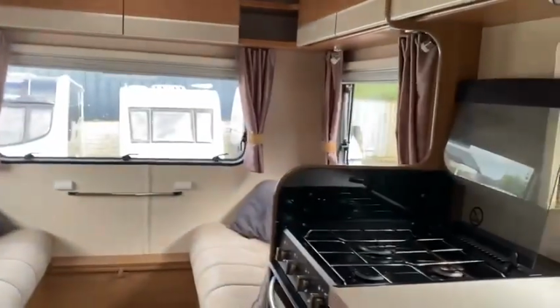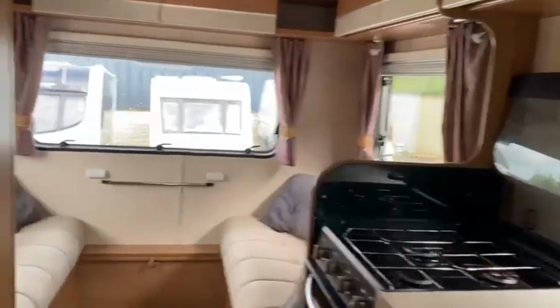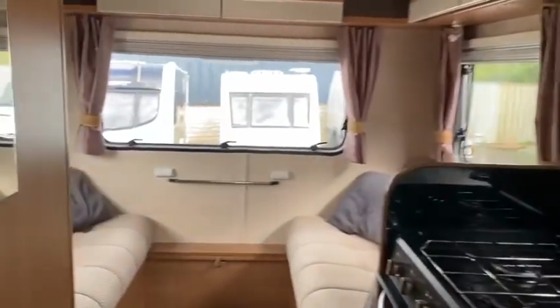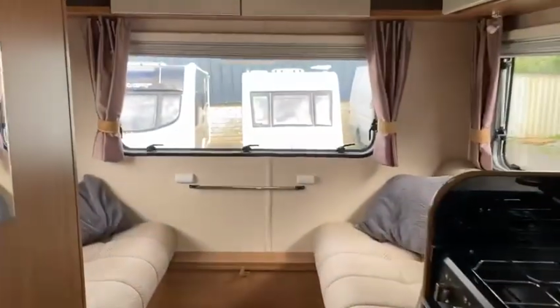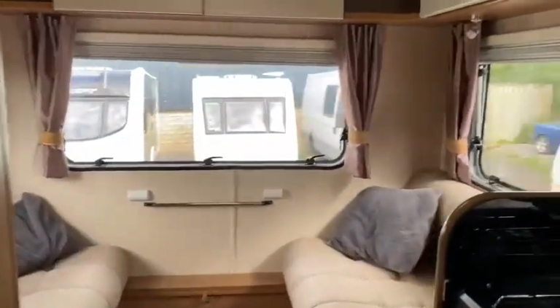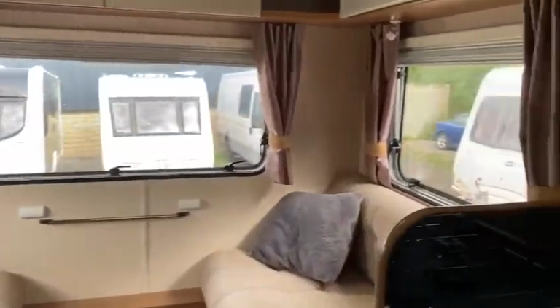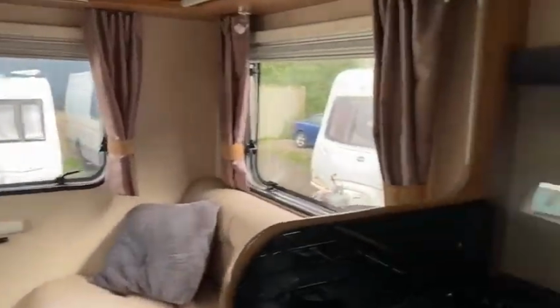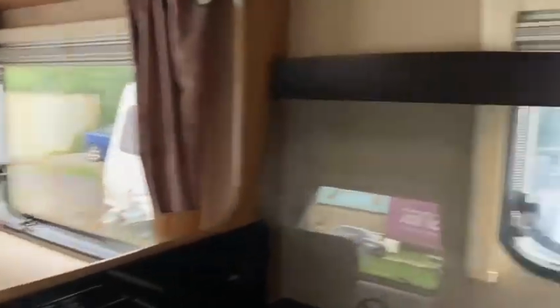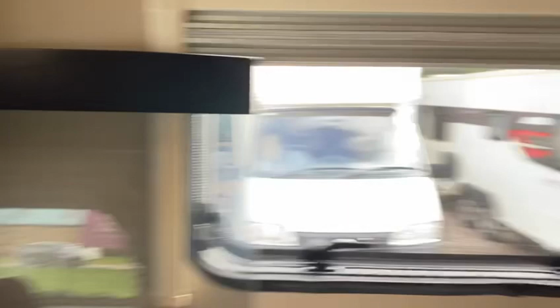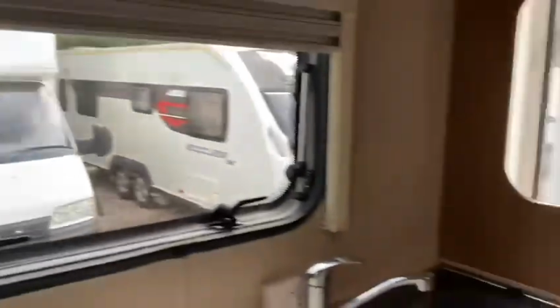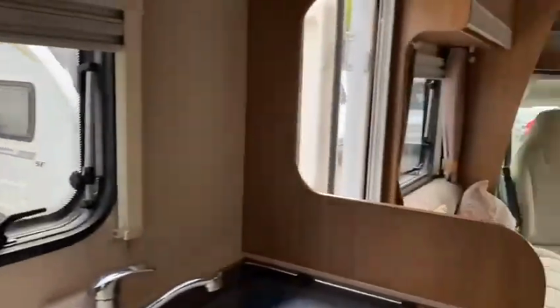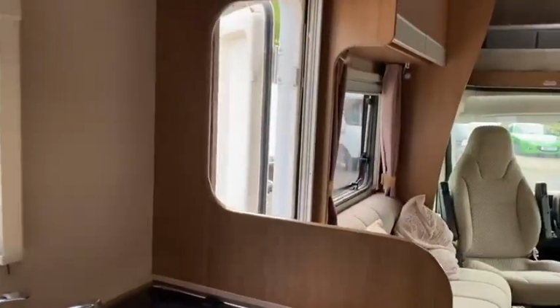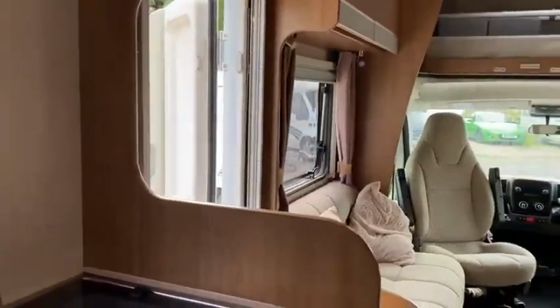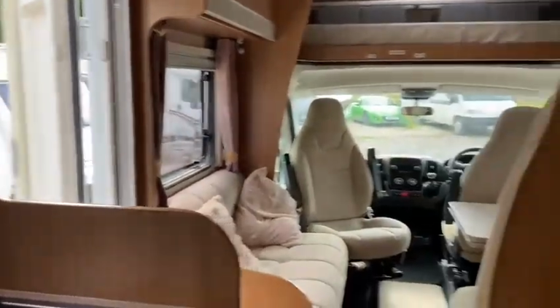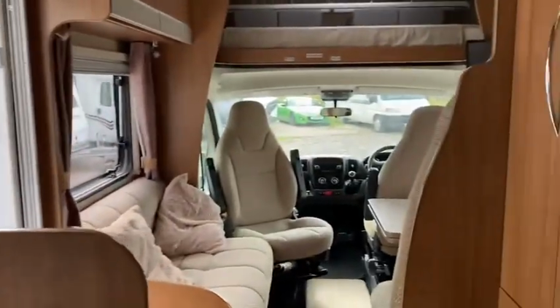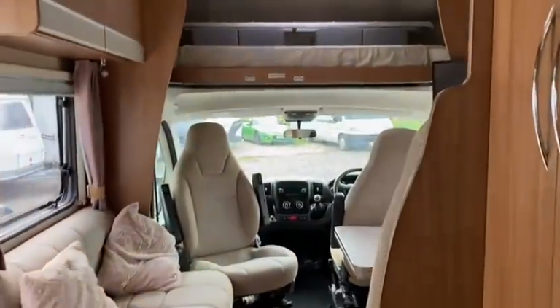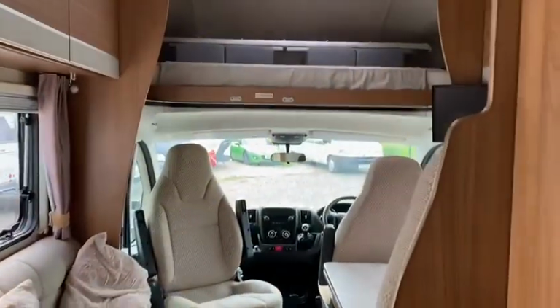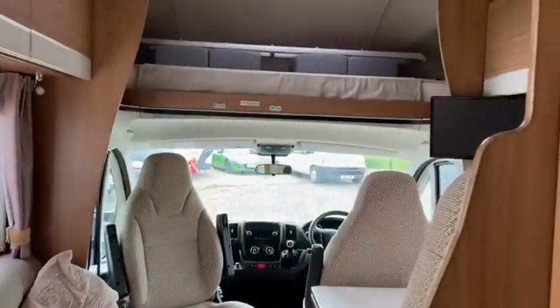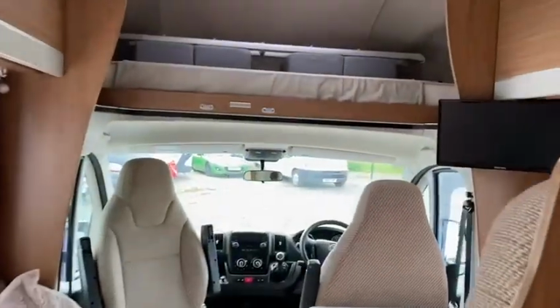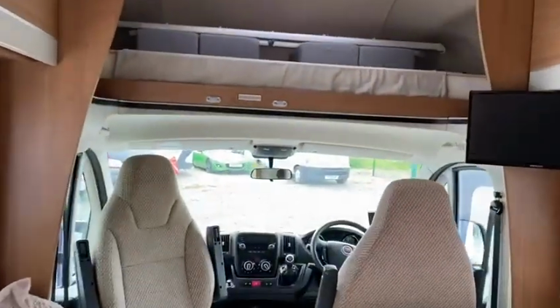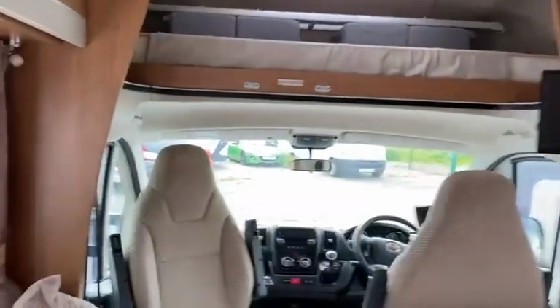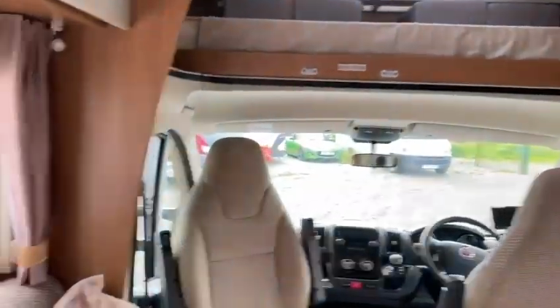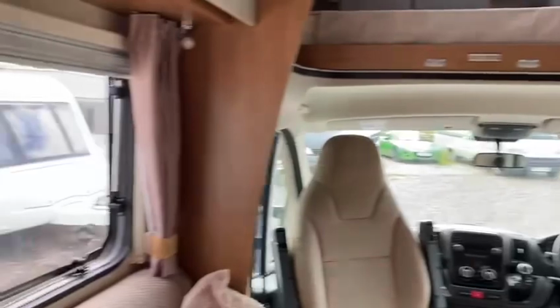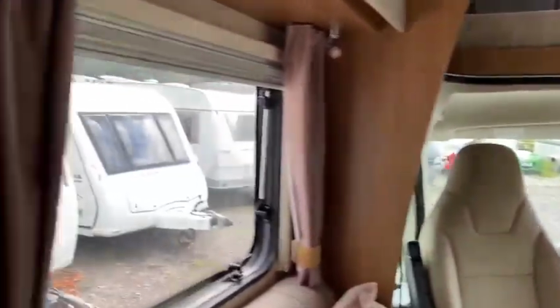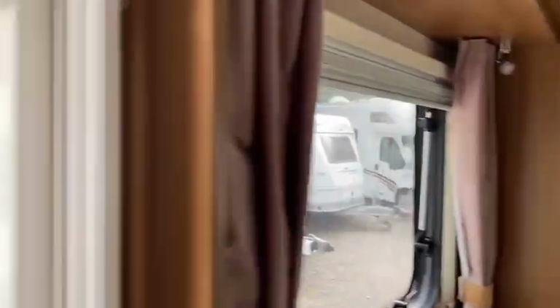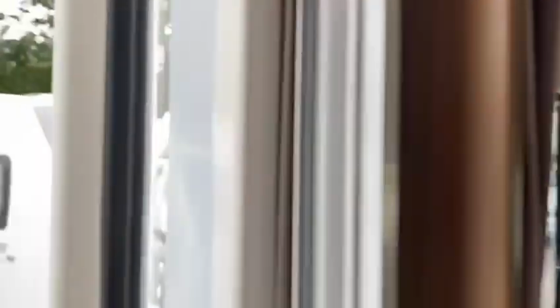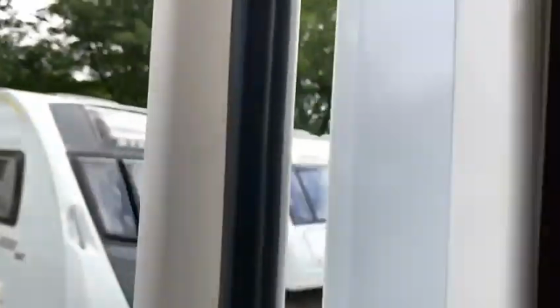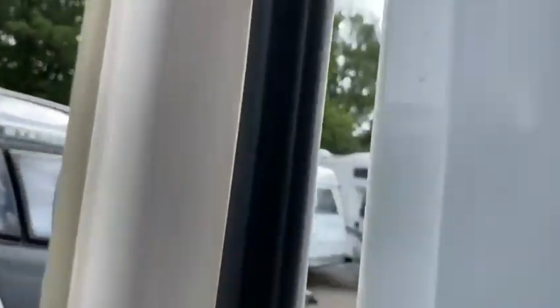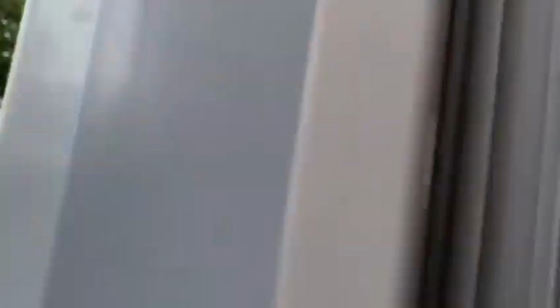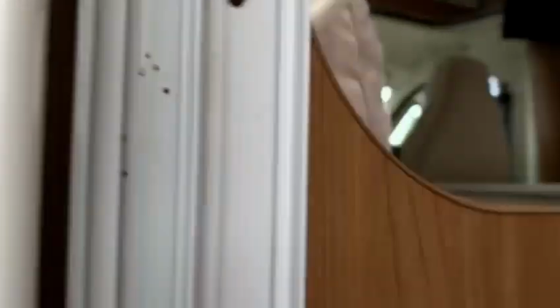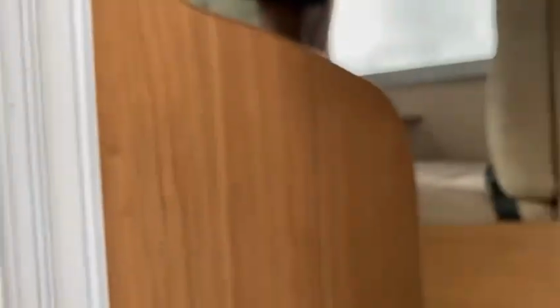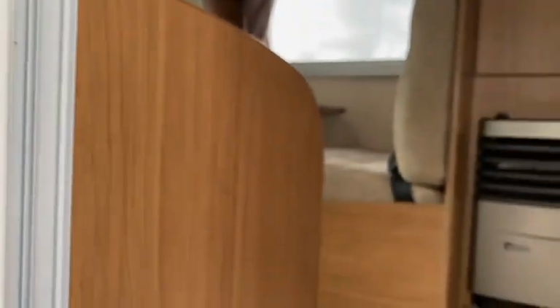Really nice family motorhome. There we go, Tribute T720, 13,000 miles.